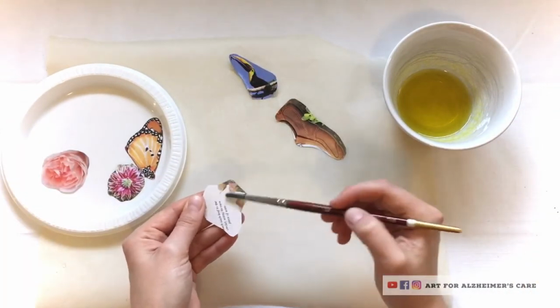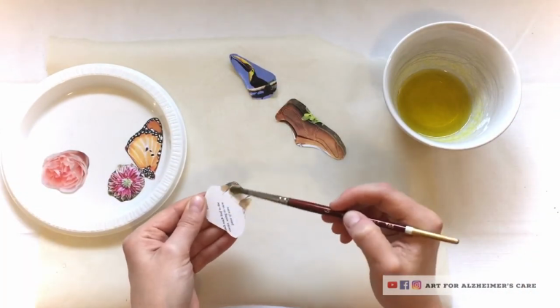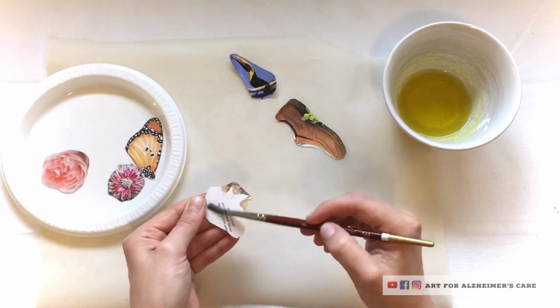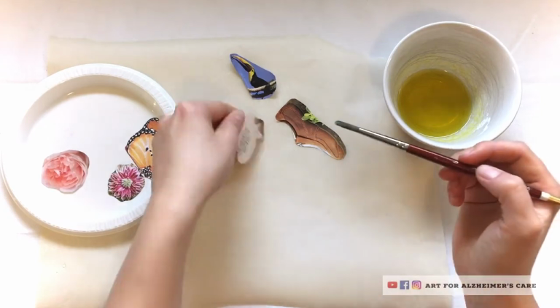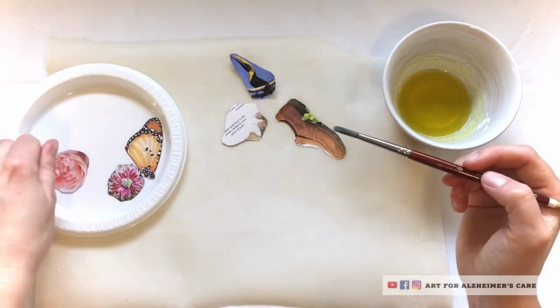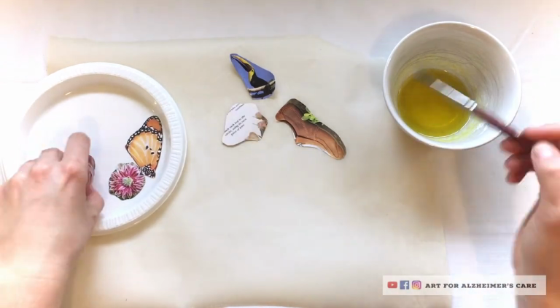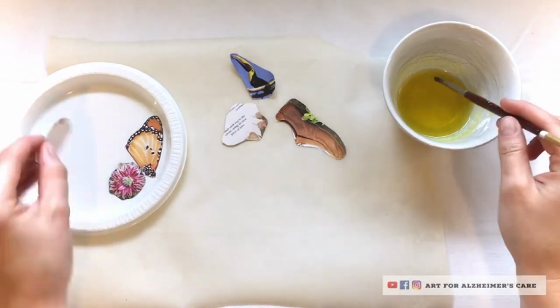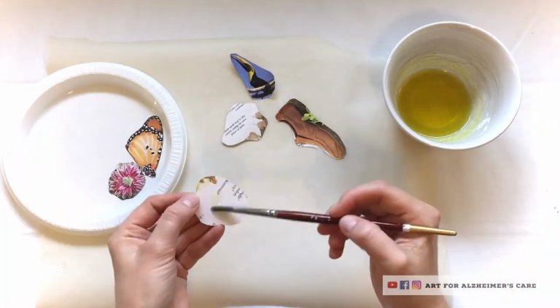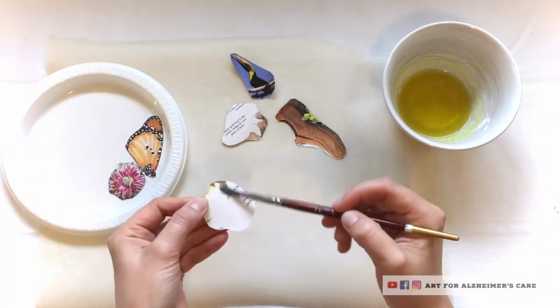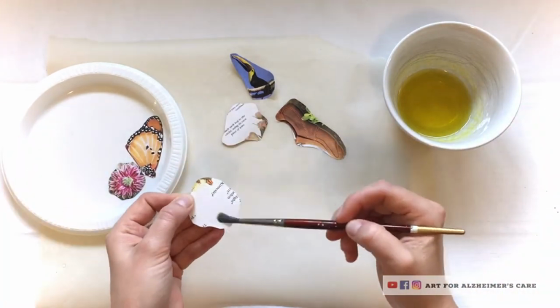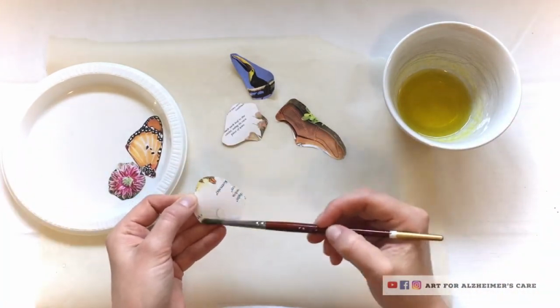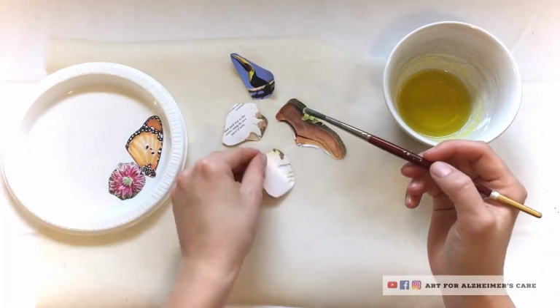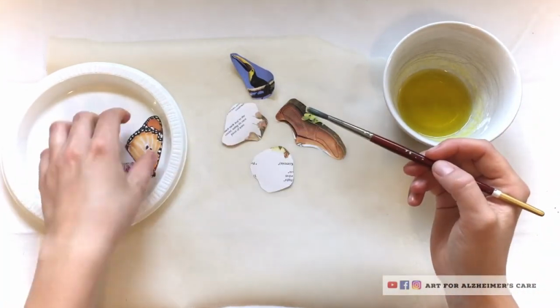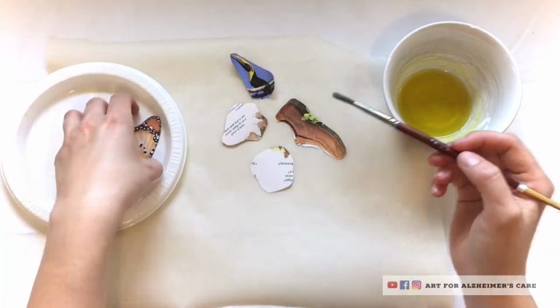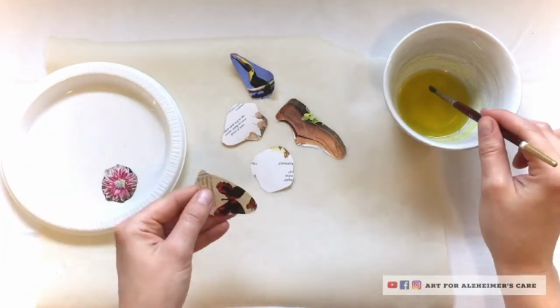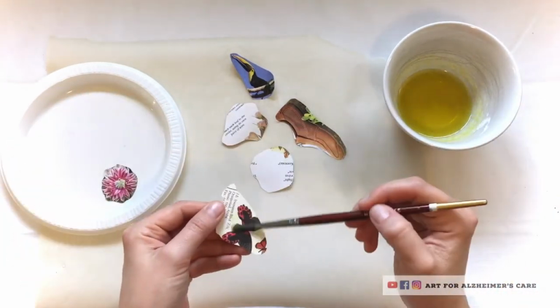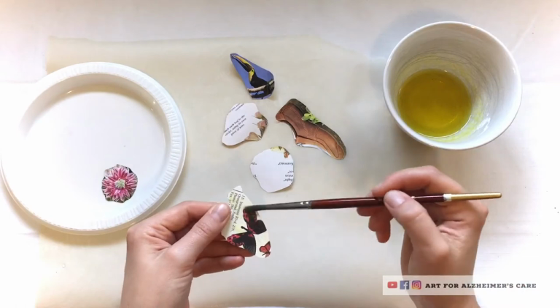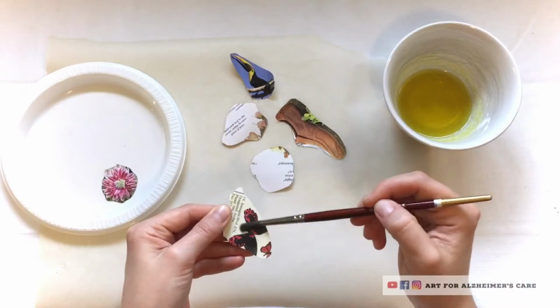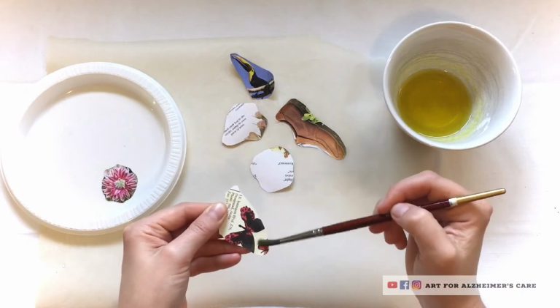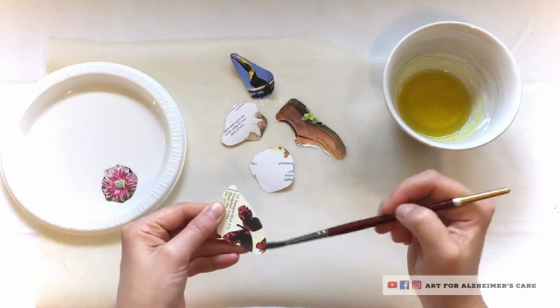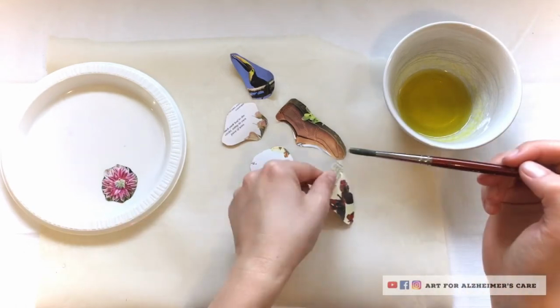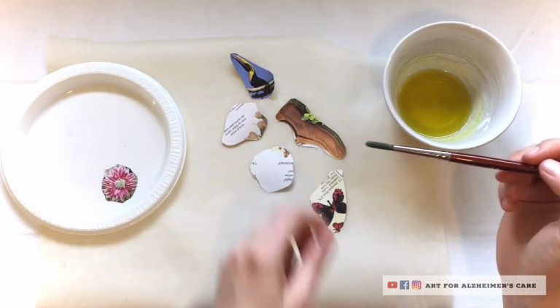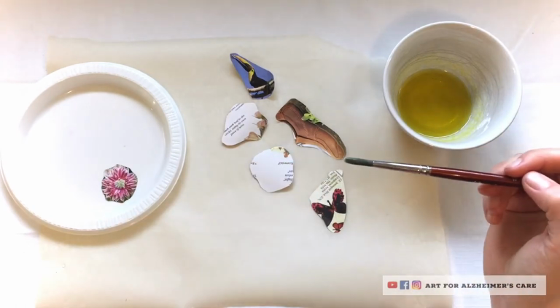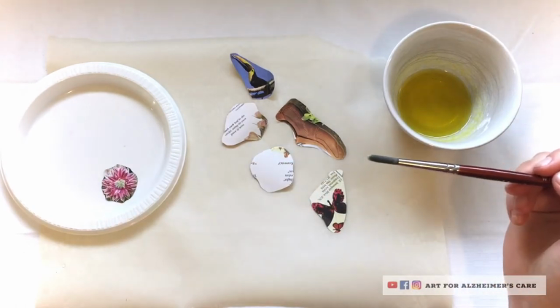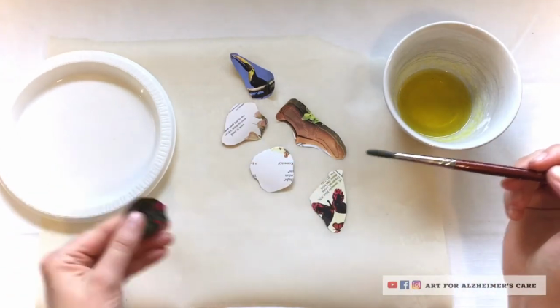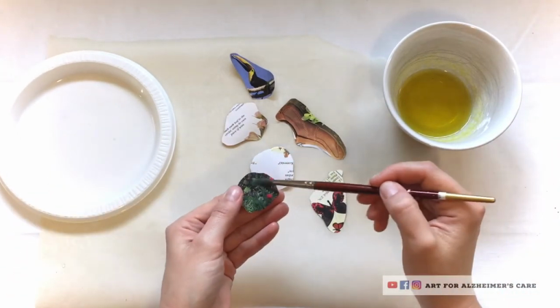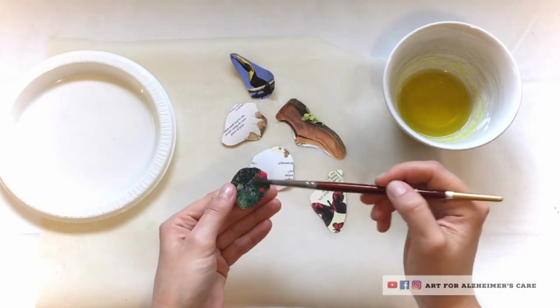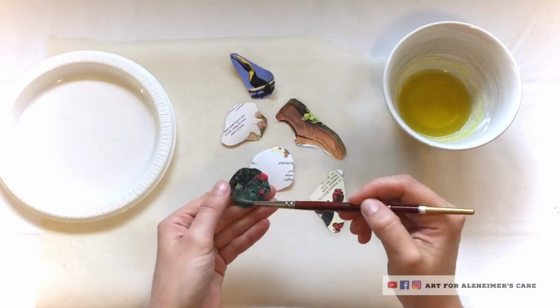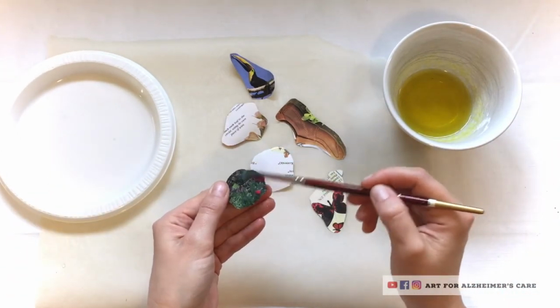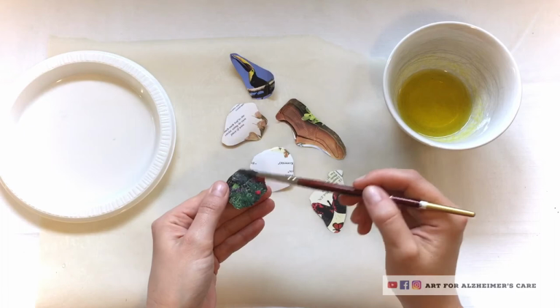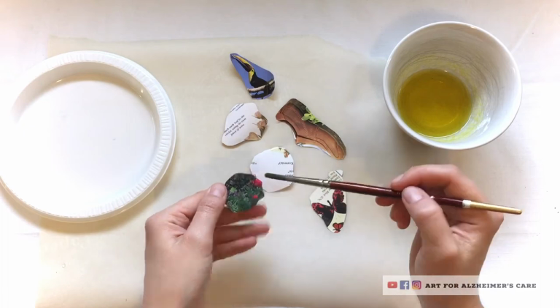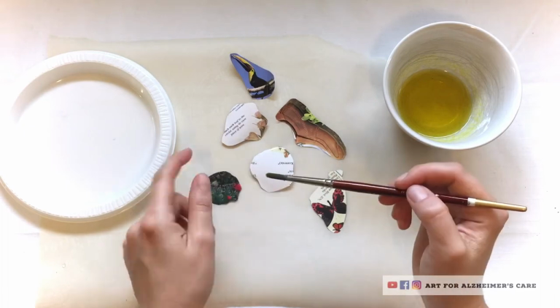And so because the parchment paper was underneath it already, I just turned them over to dry with the wet side down. And that seemed to work out just fine, laying them down like that.